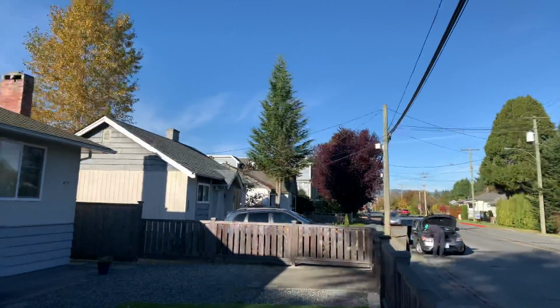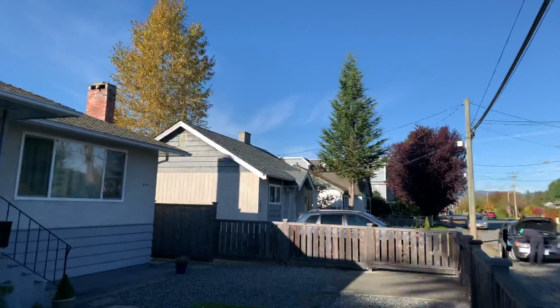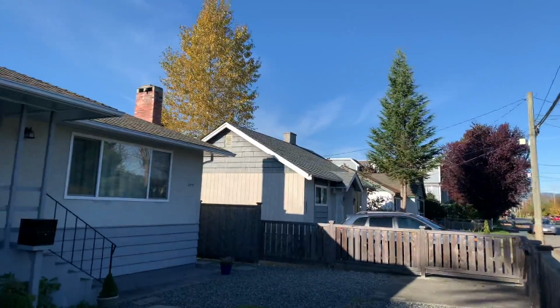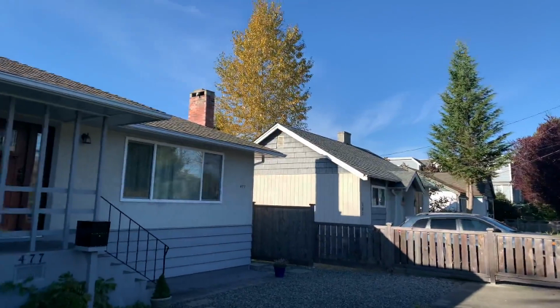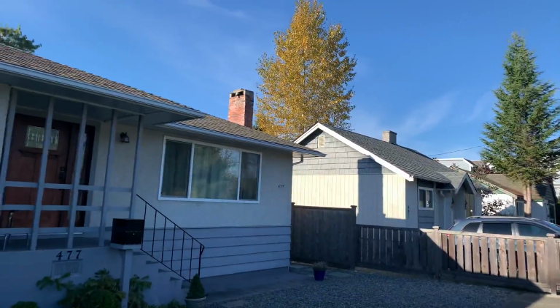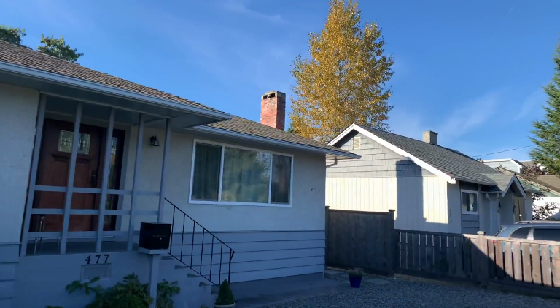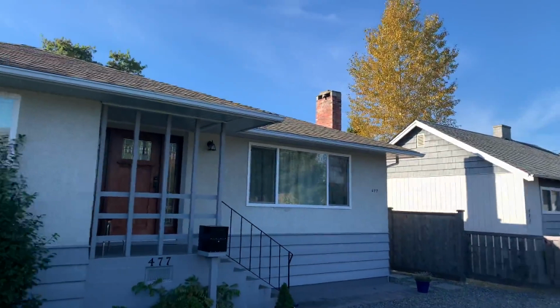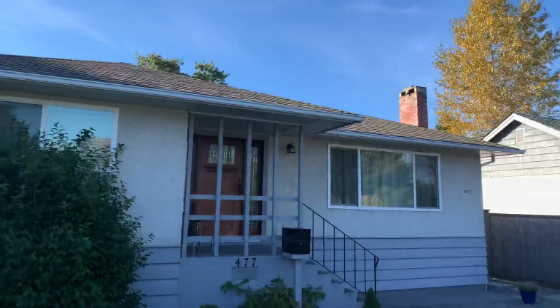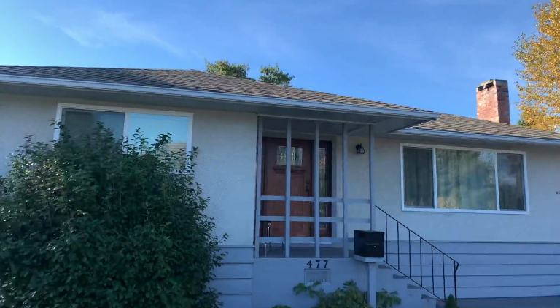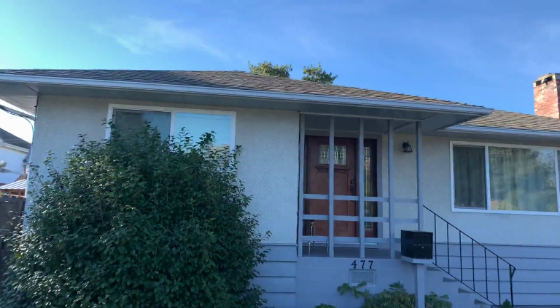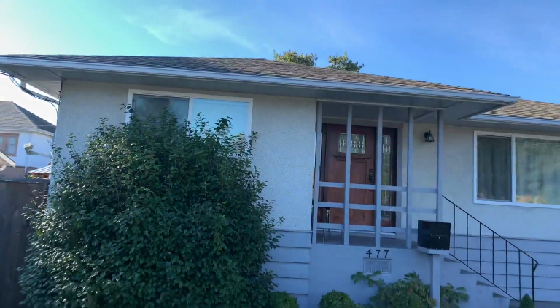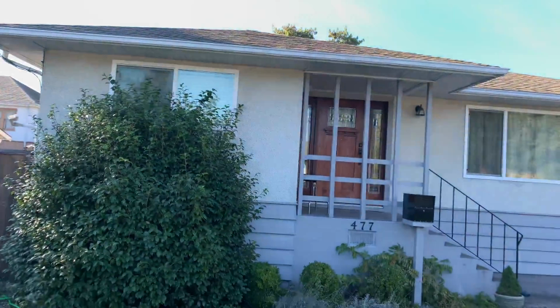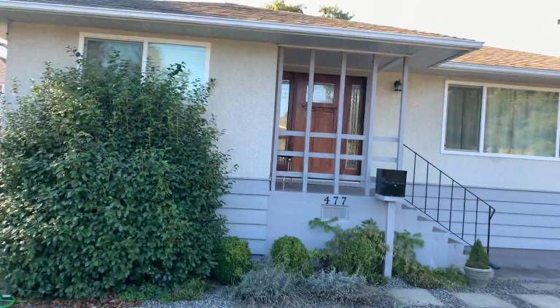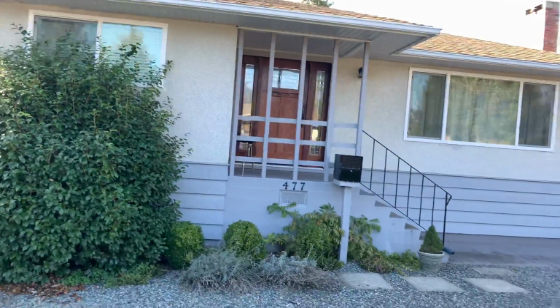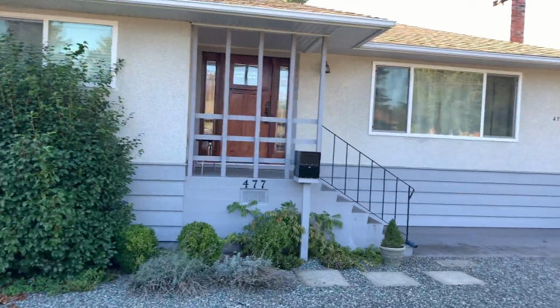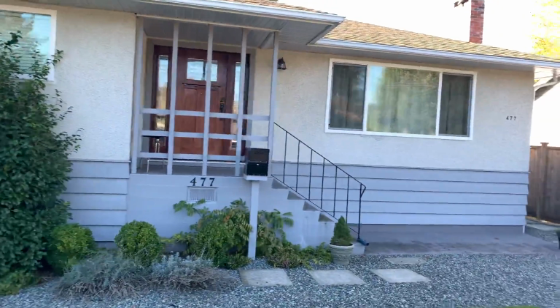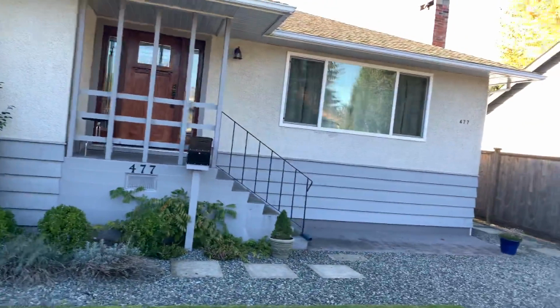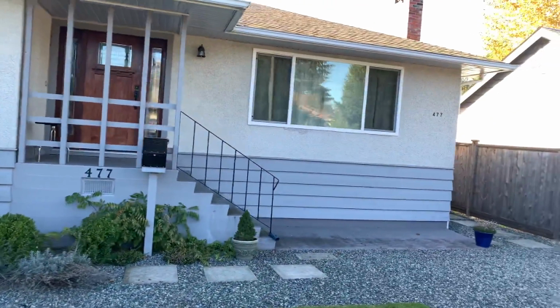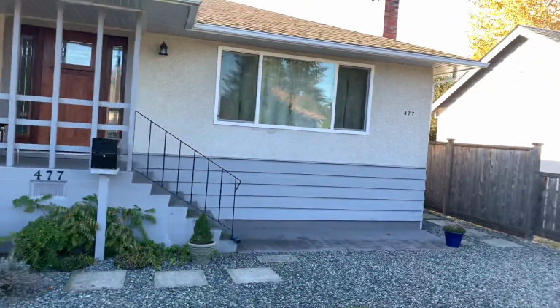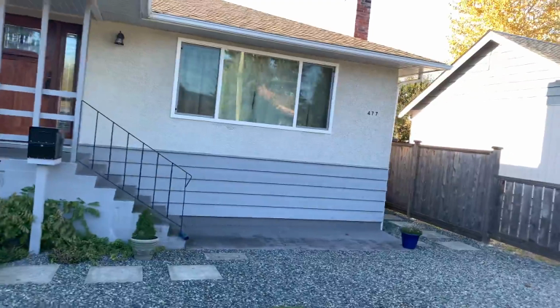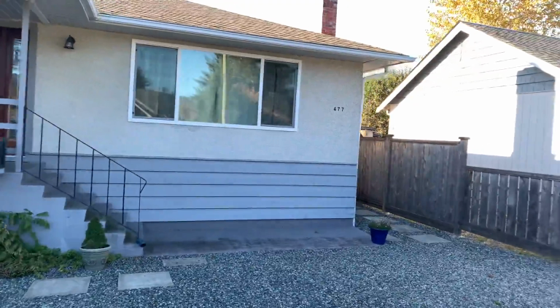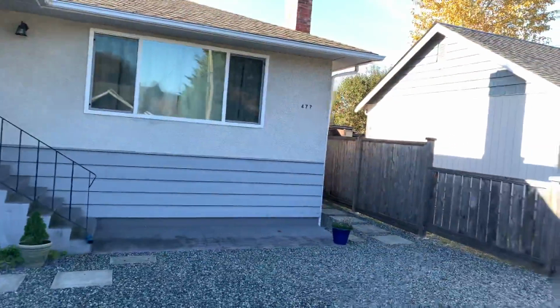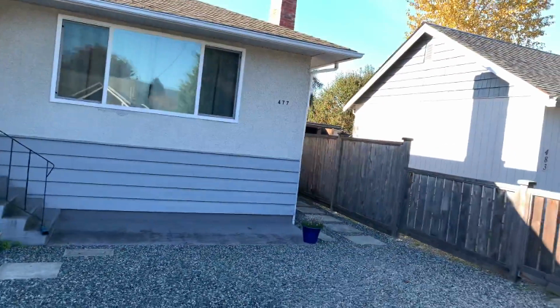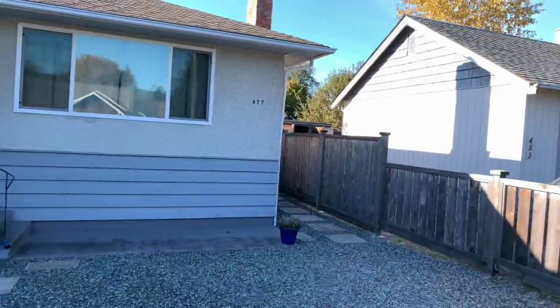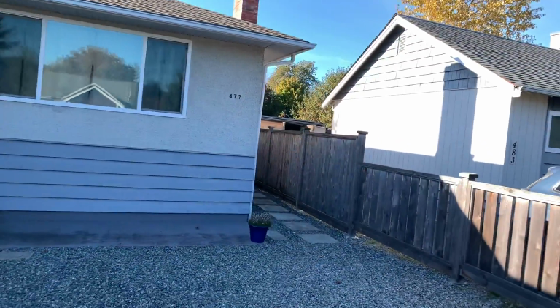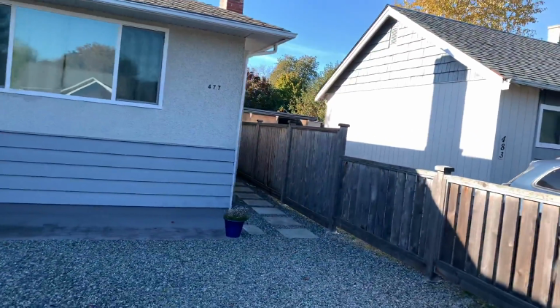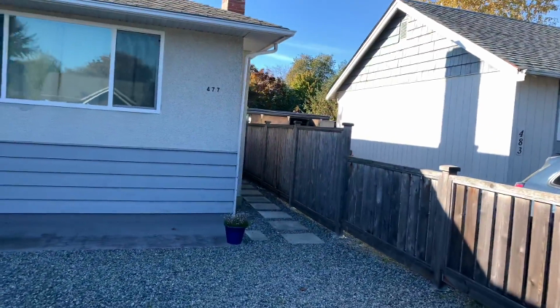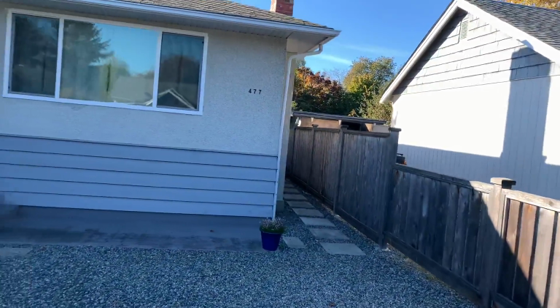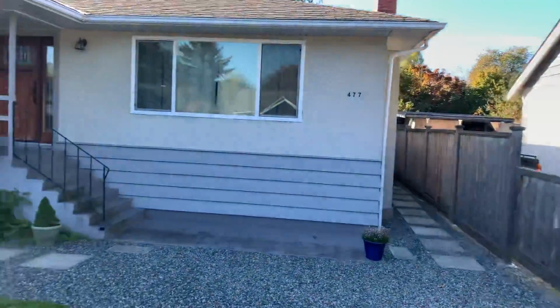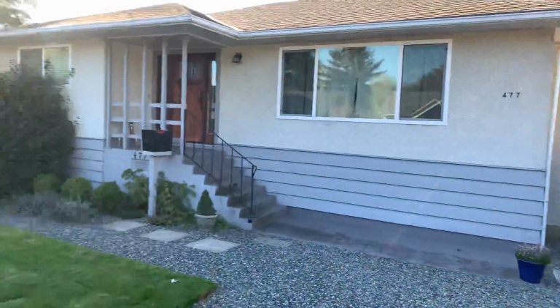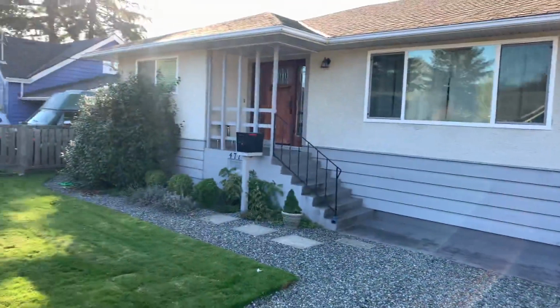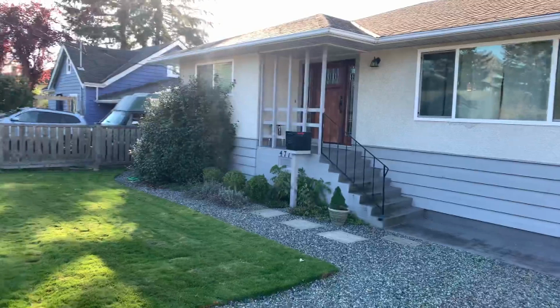A lot of older homes on this street have been redone and this is a prime example. This is a five bedroom with suite, three bathroom home — that itself is a real rarity in today's market. It's value priced definitely at $599,000.